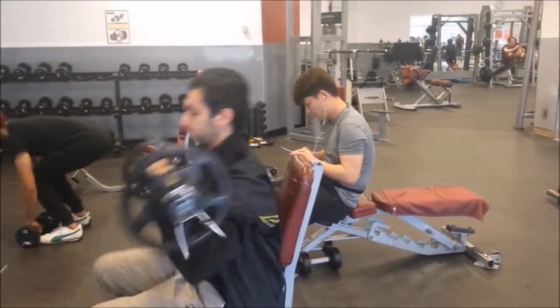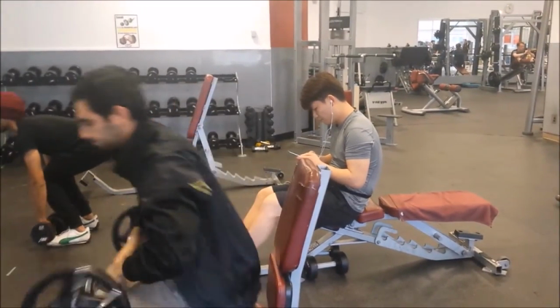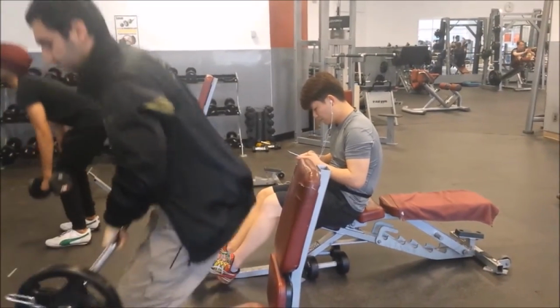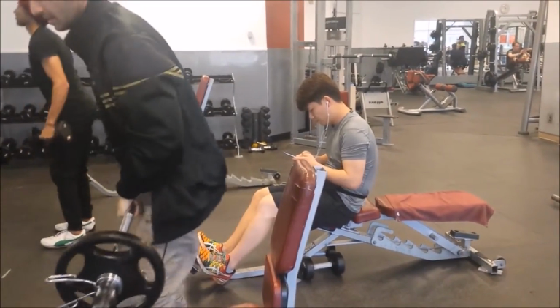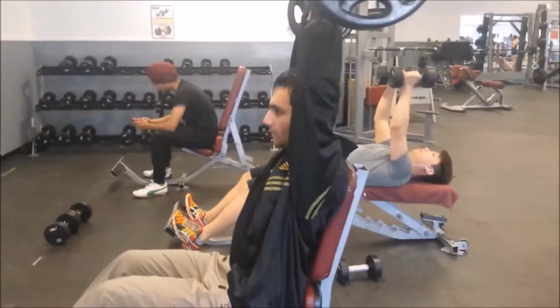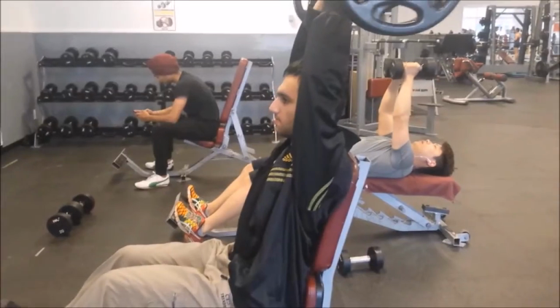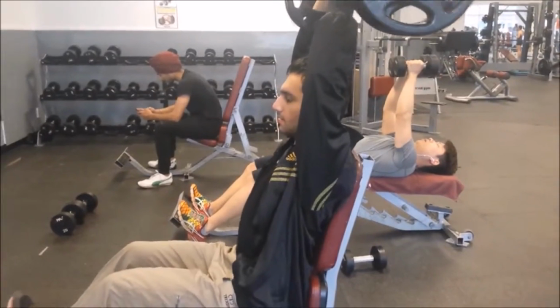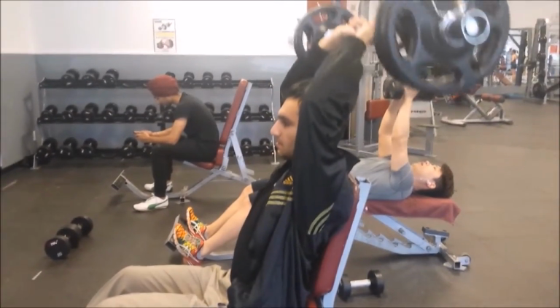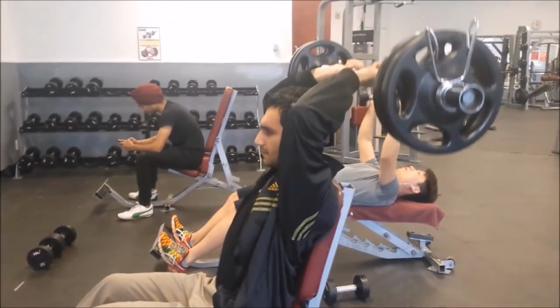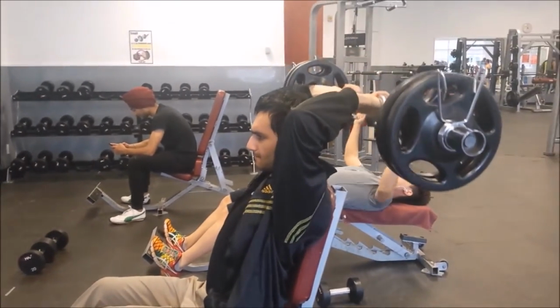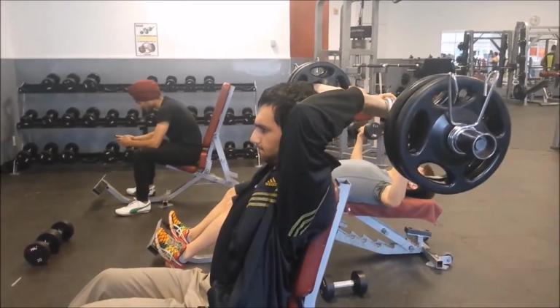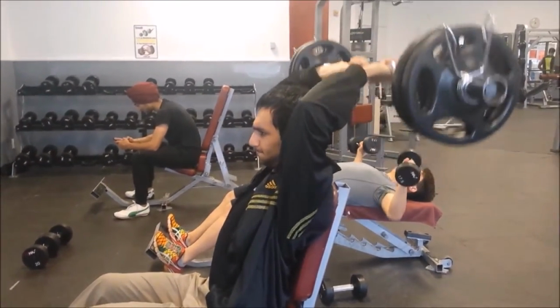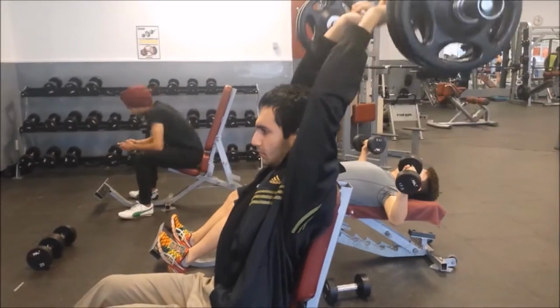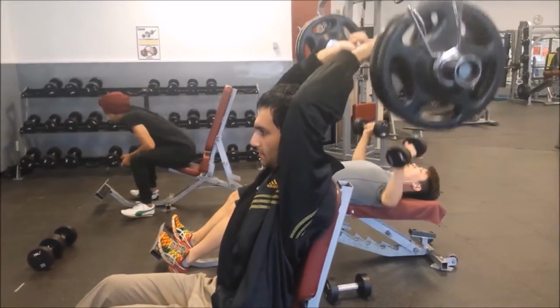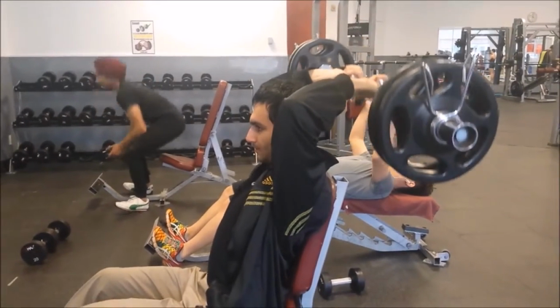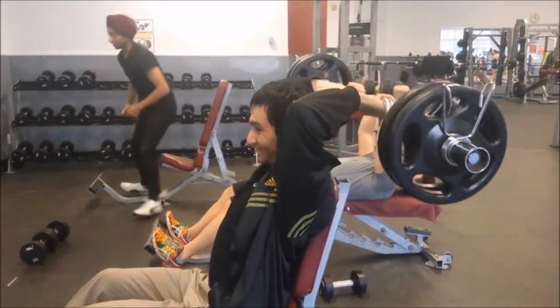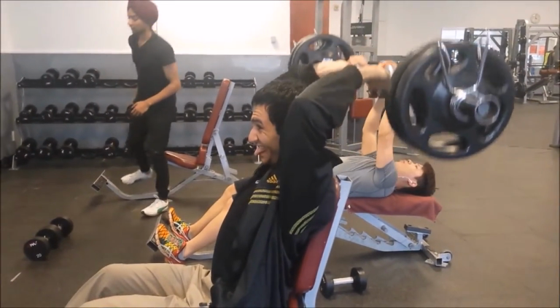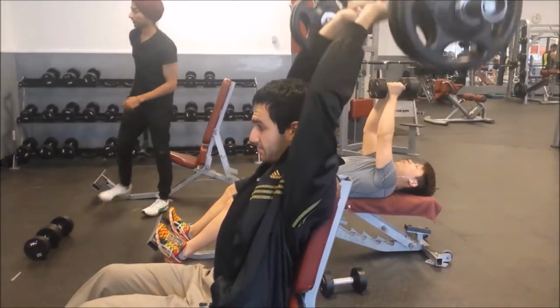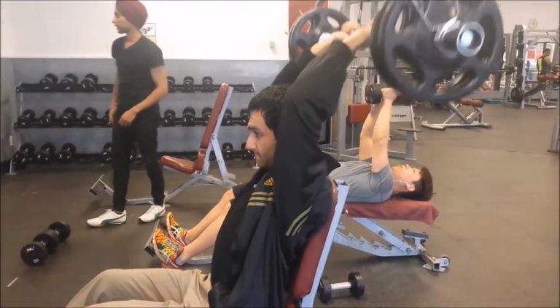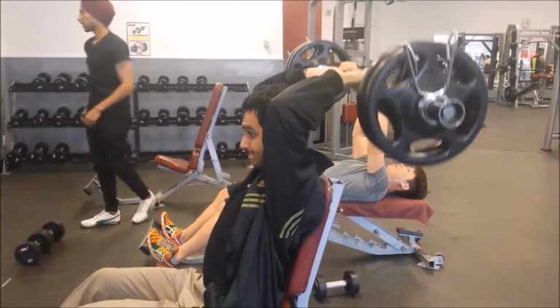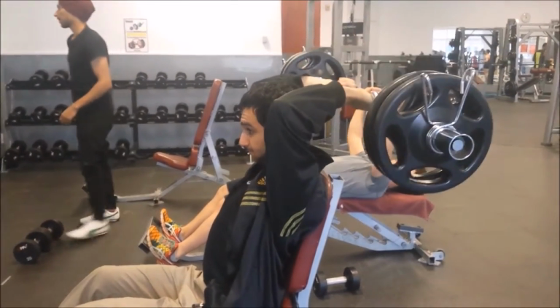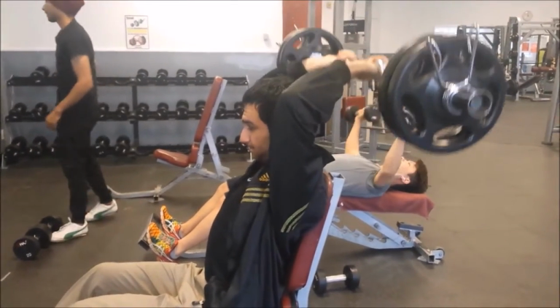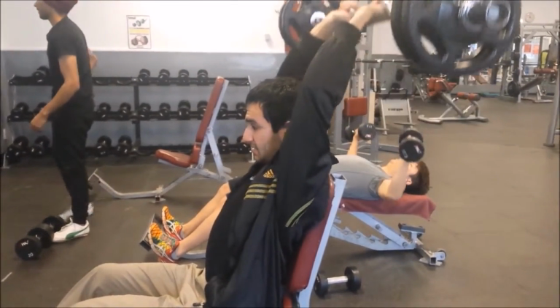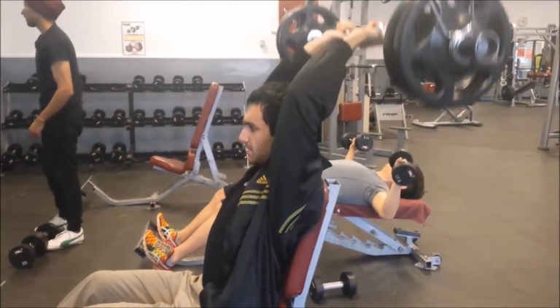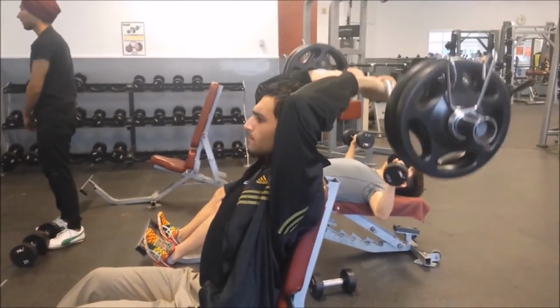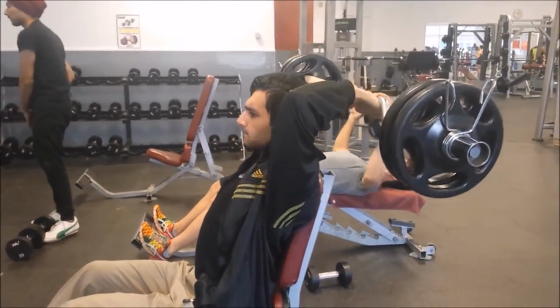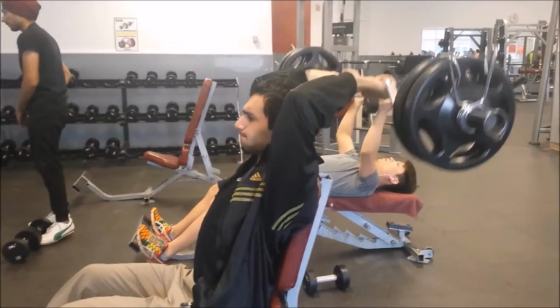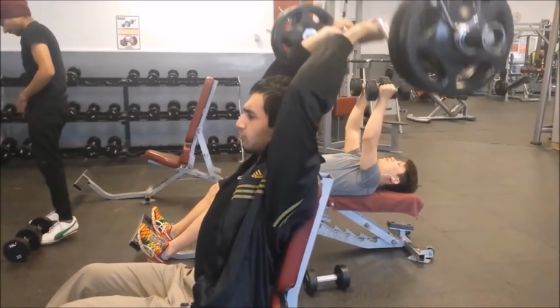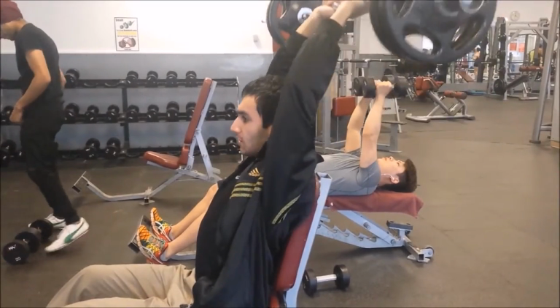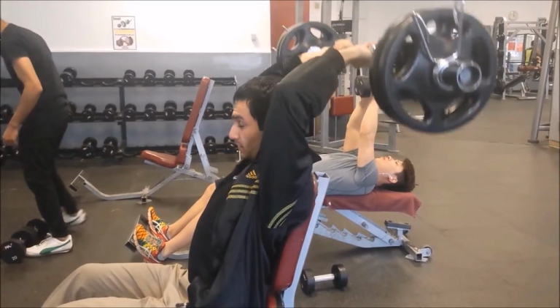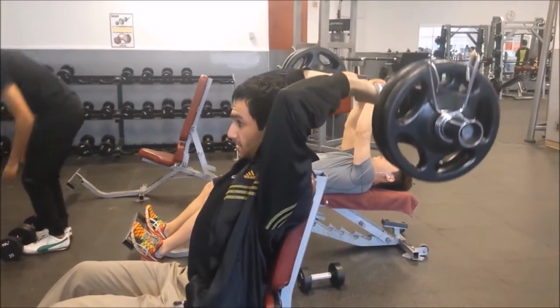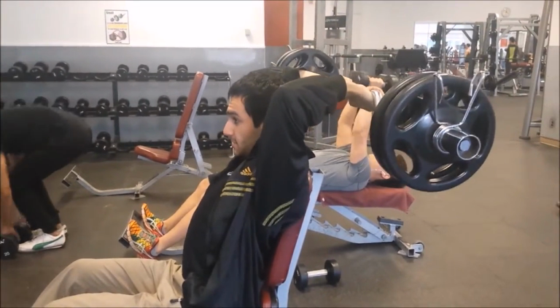This exercise, you can't go really heavy with. It comes with time because if you go too heavy, you could snap something and you don't want to snap anything. So you really want to keep the reps between 8 to 12.